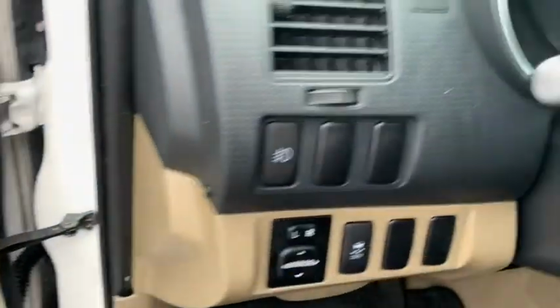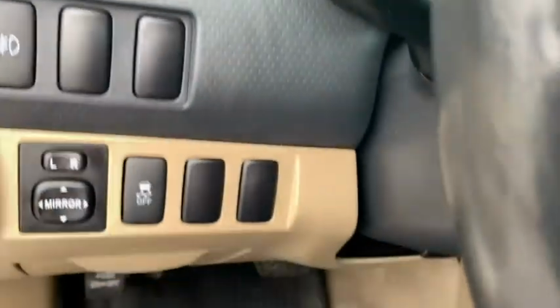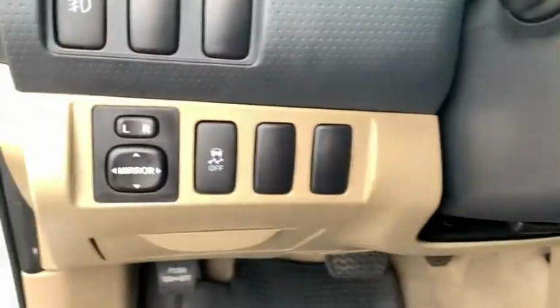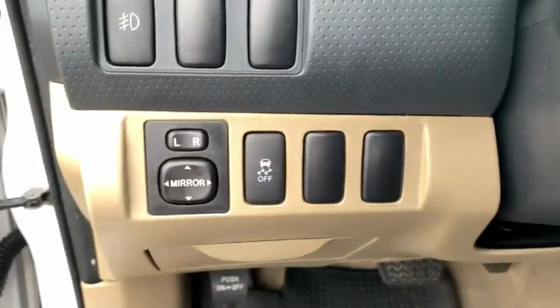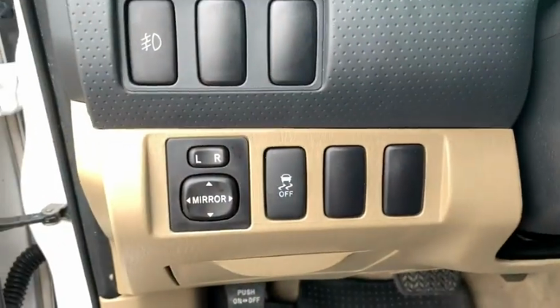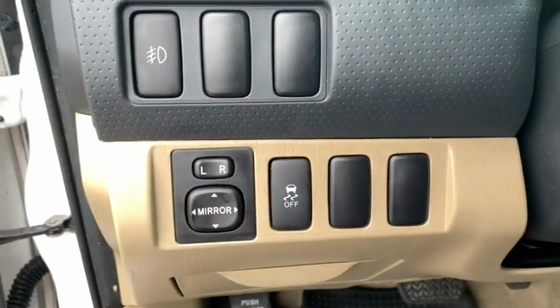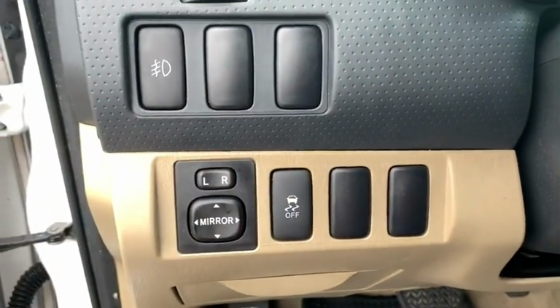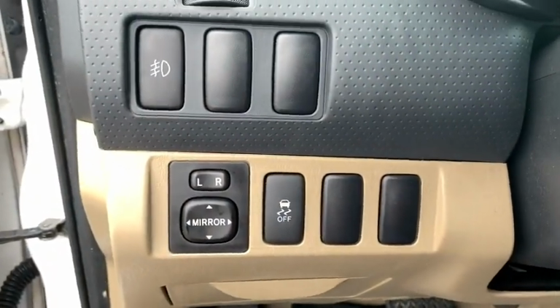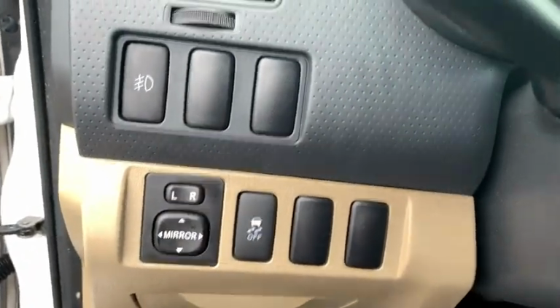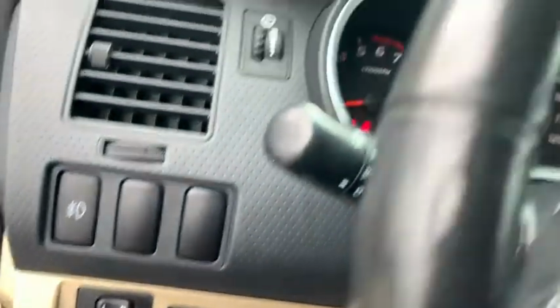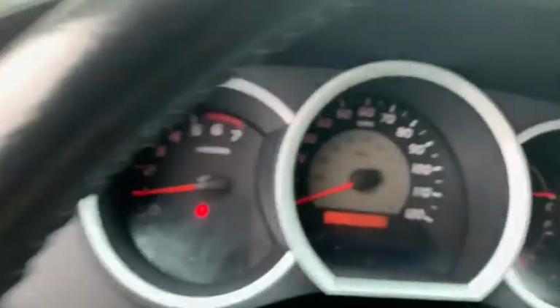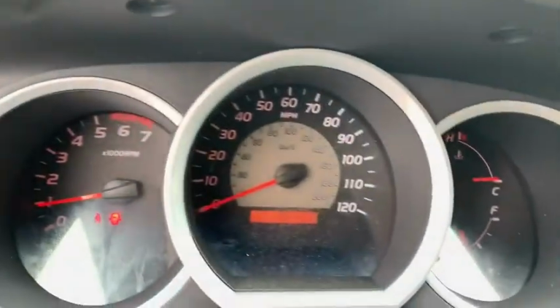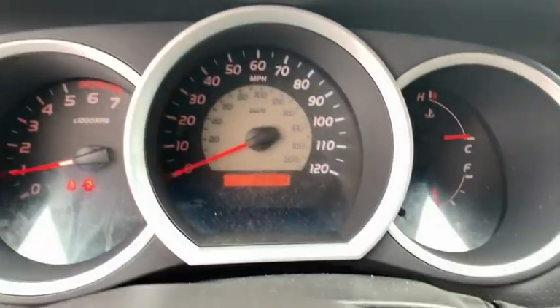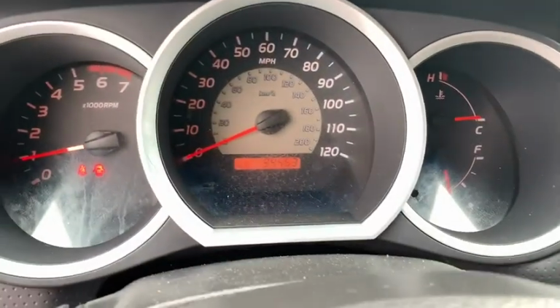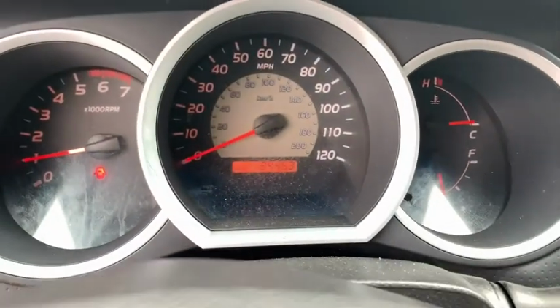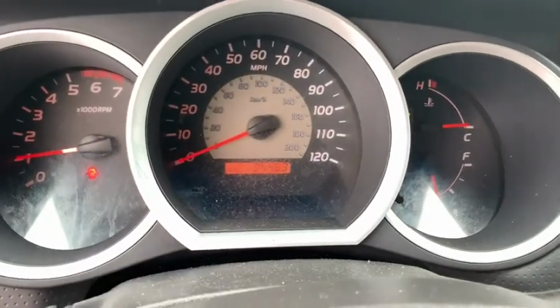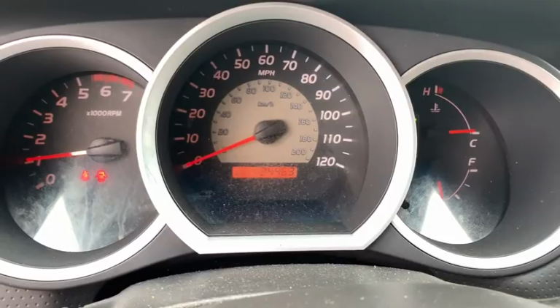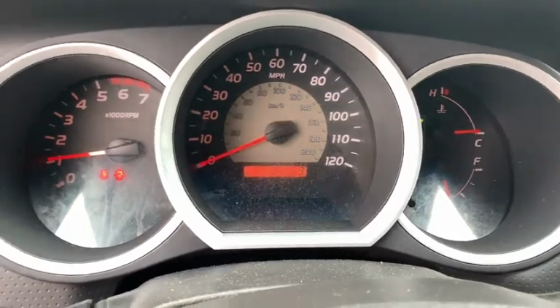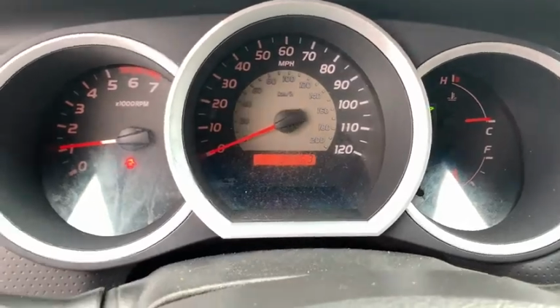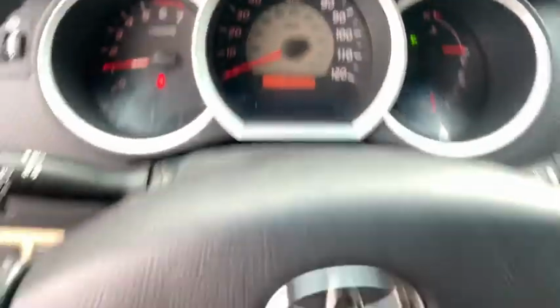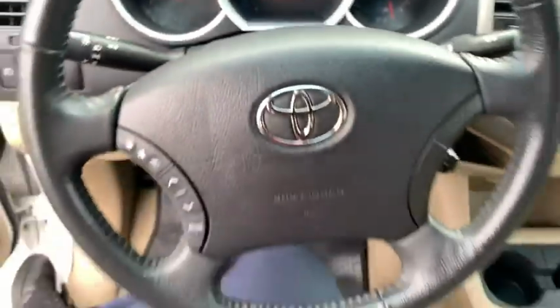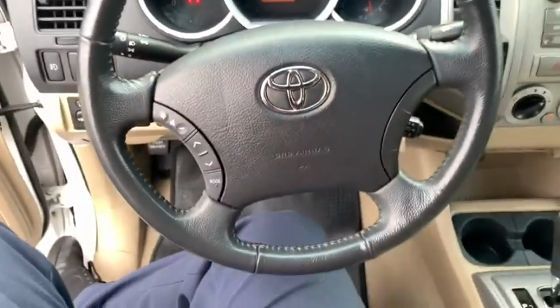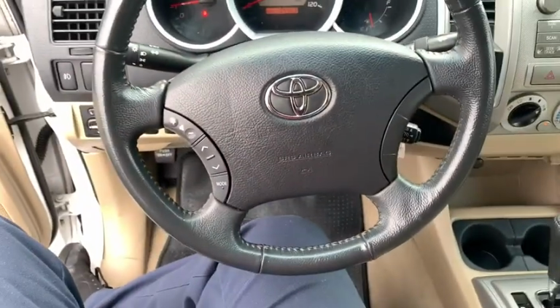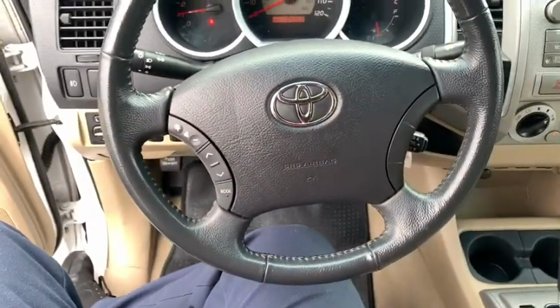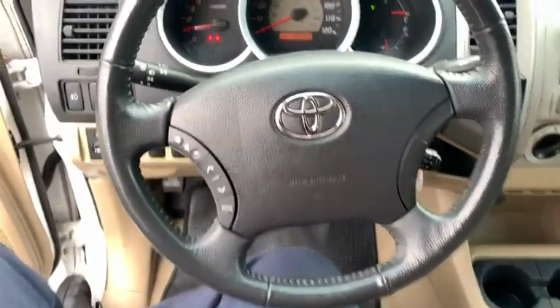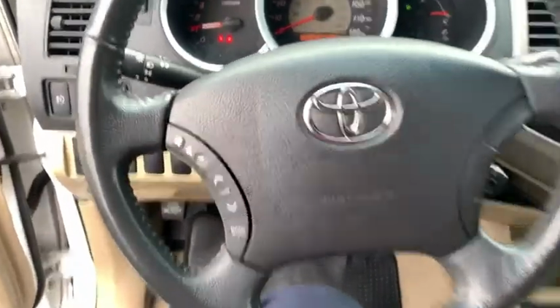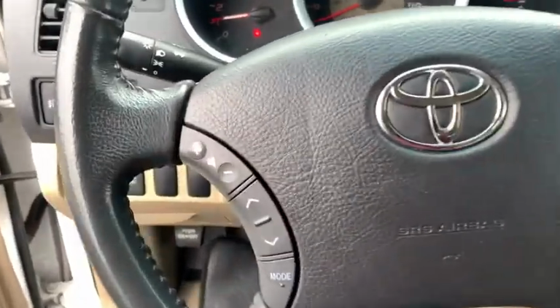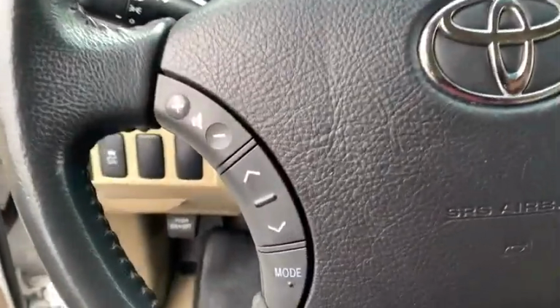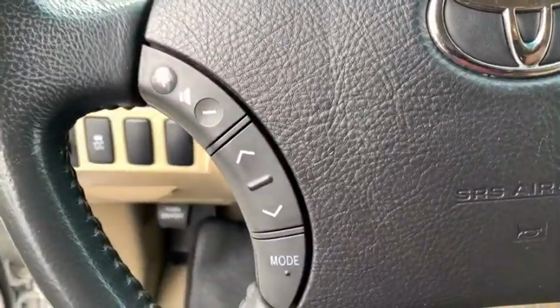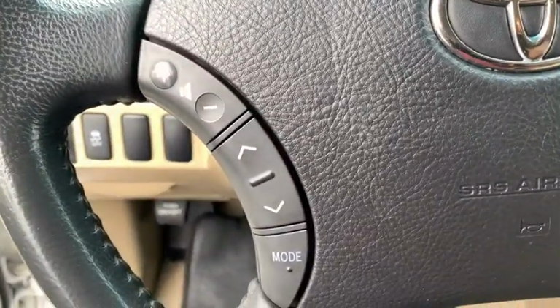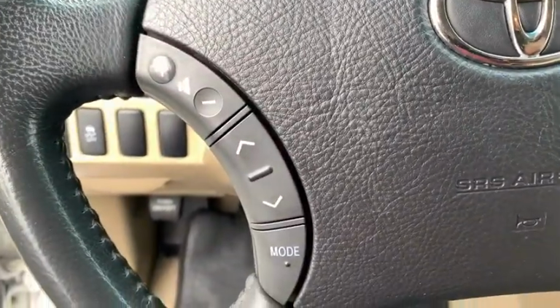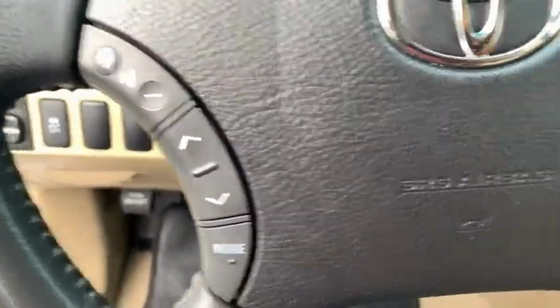Power steering, cruise control, bucket seats, power windows, electronic stability control, CD player, AM-FM CD player with six speakers.